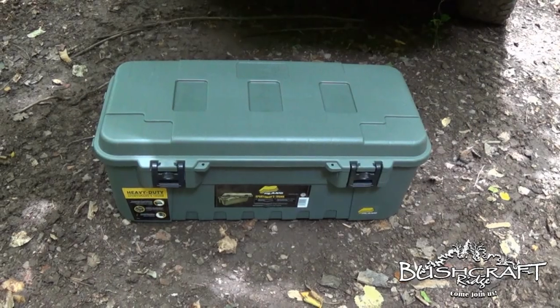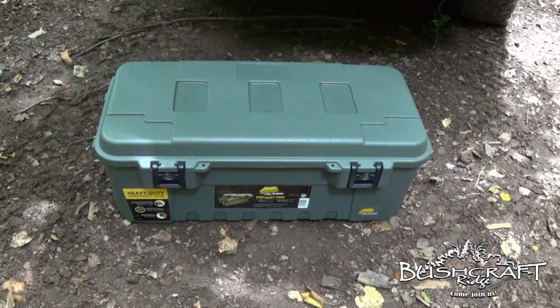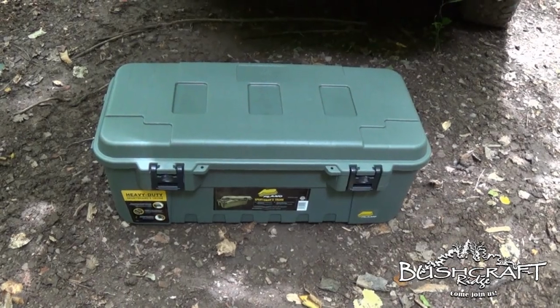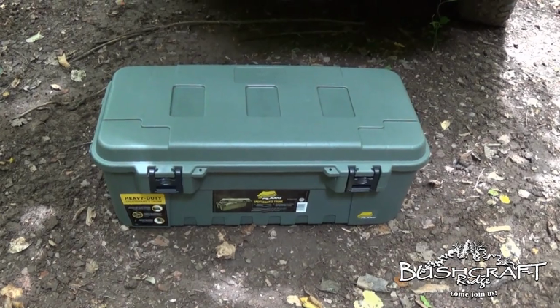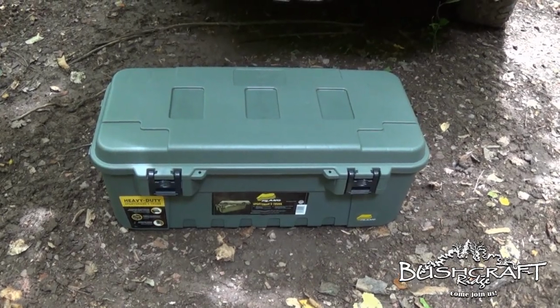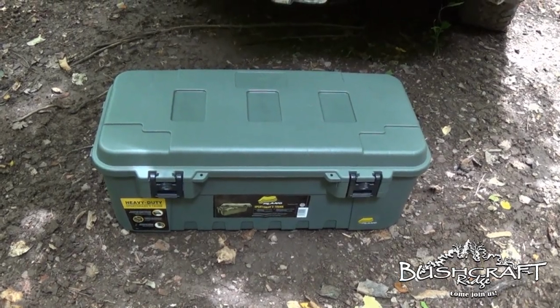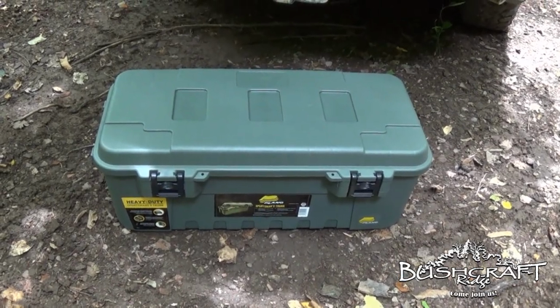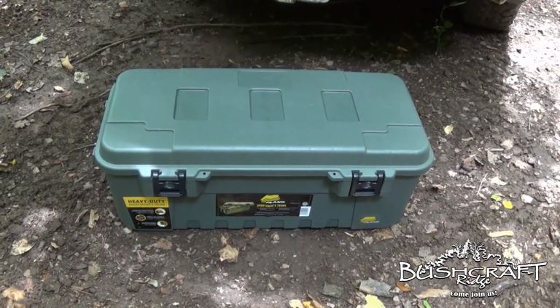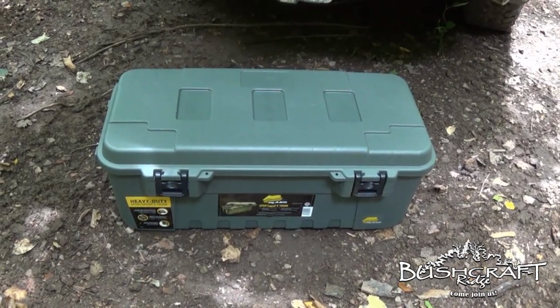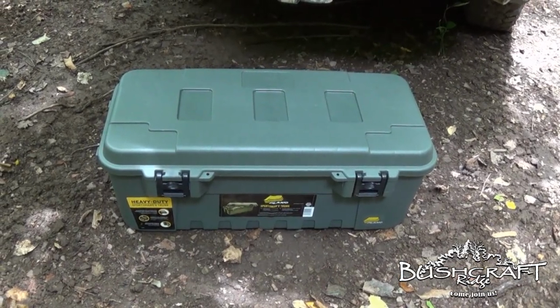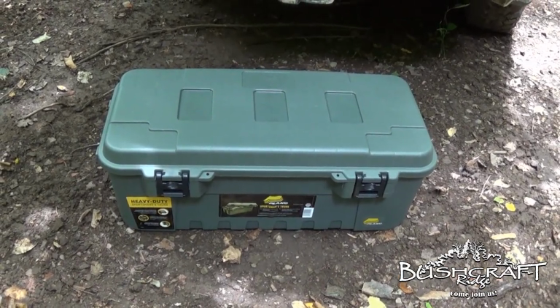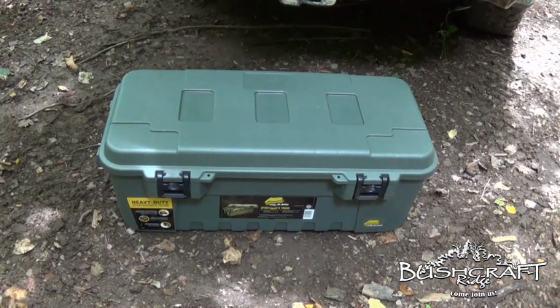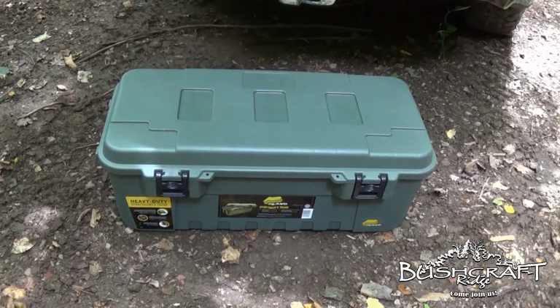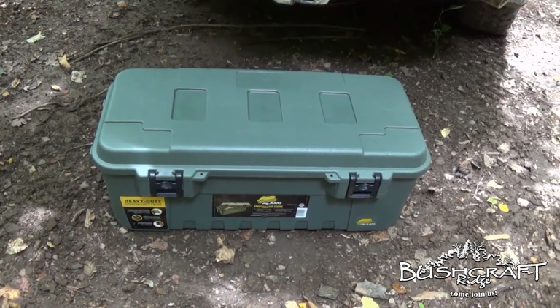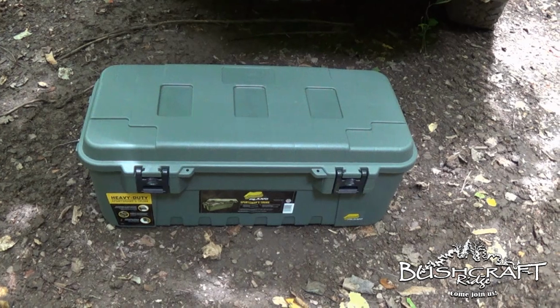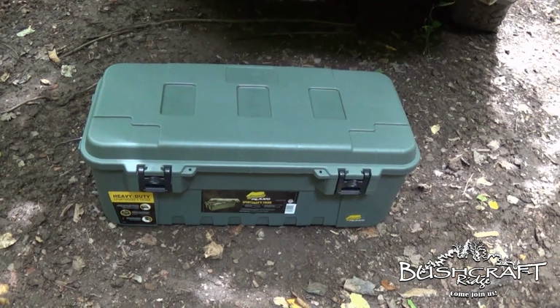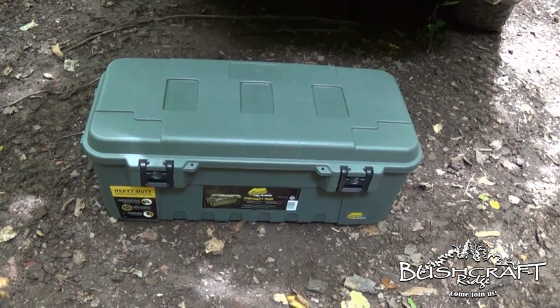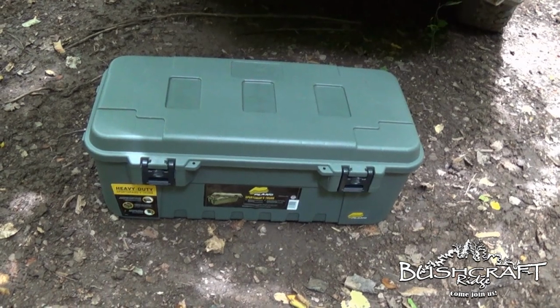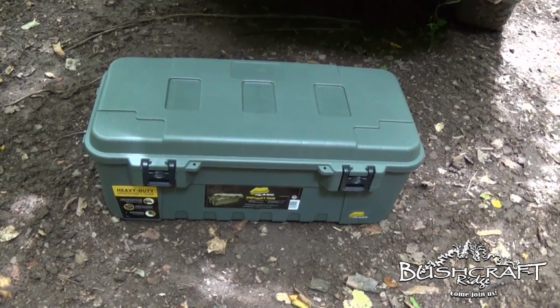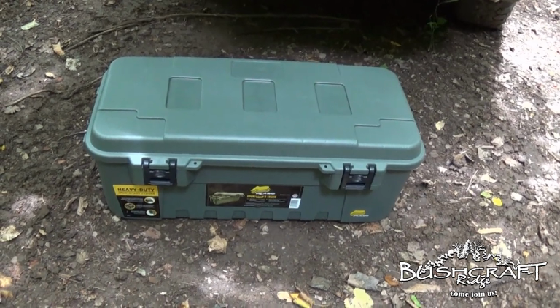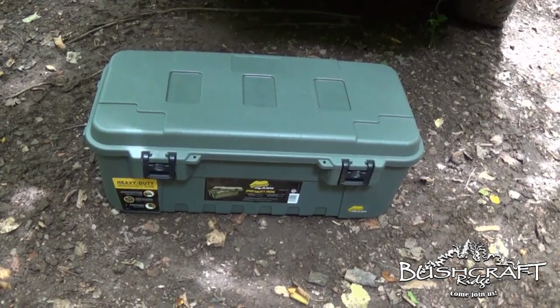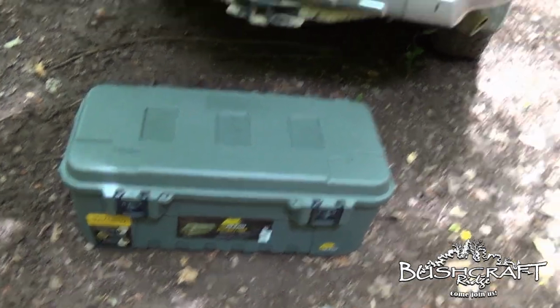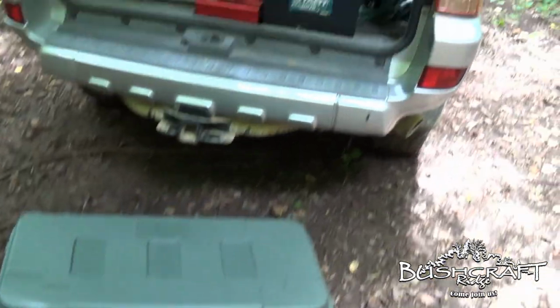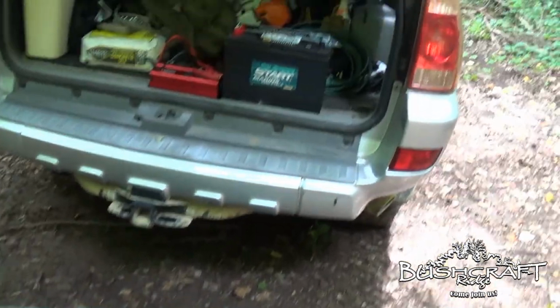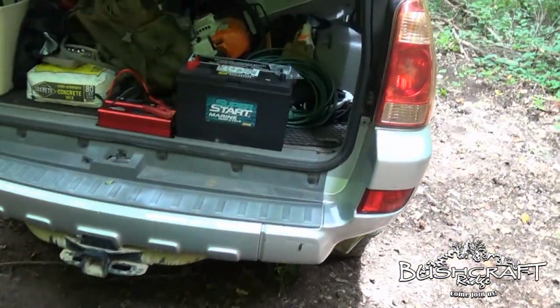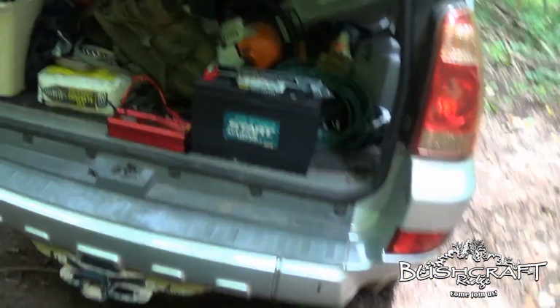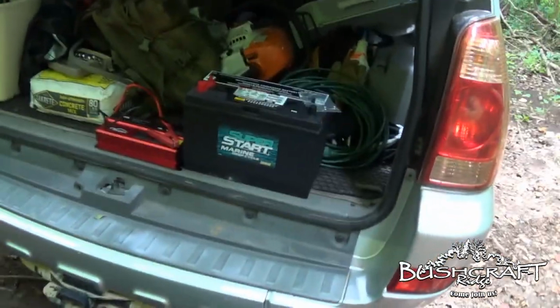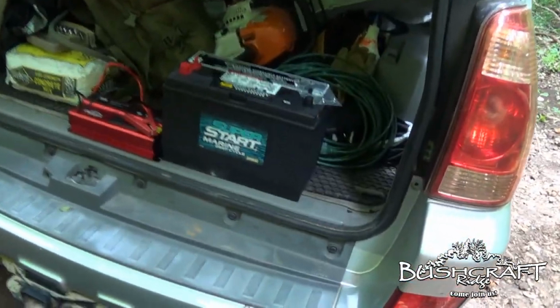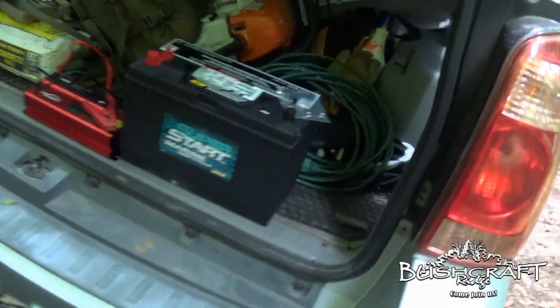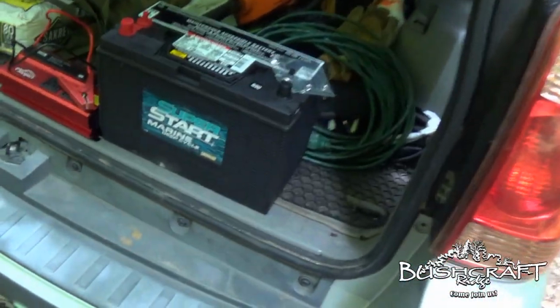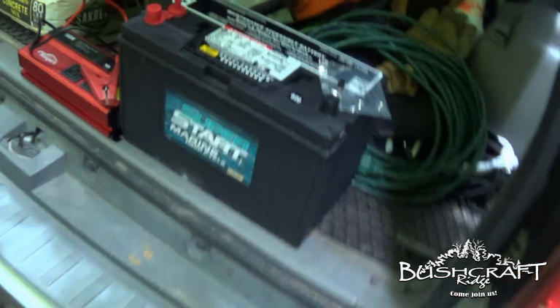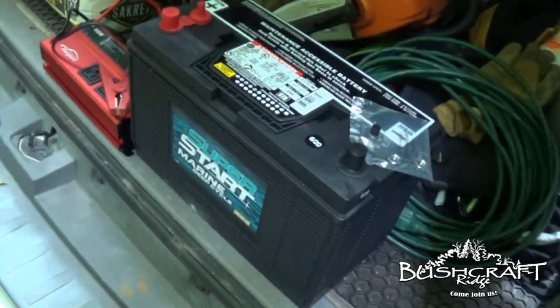Hey guys, it's Brad from Bushcraft Ridge. If you like the video, like, share, subscribe — keep doing what you do. Today we're going to talk about how I'm going to power this thing.